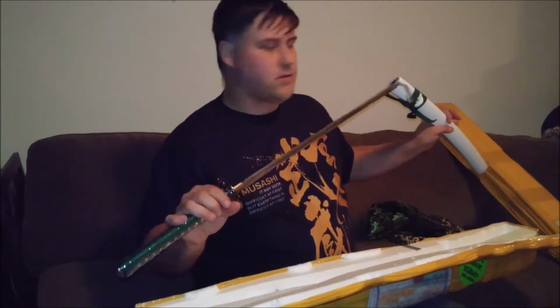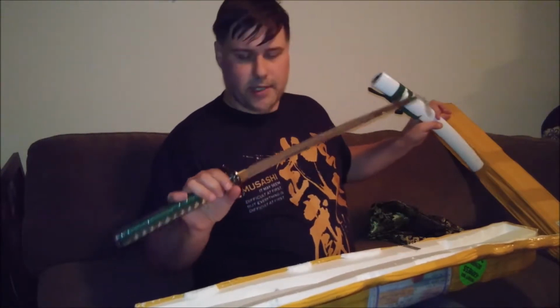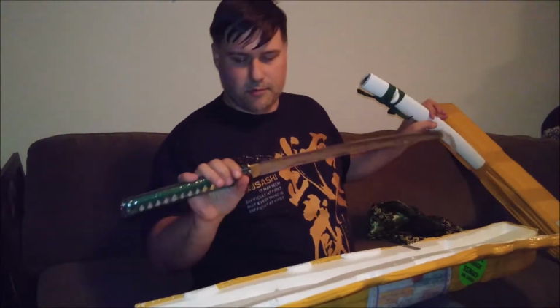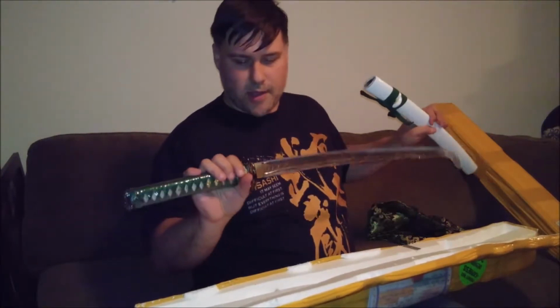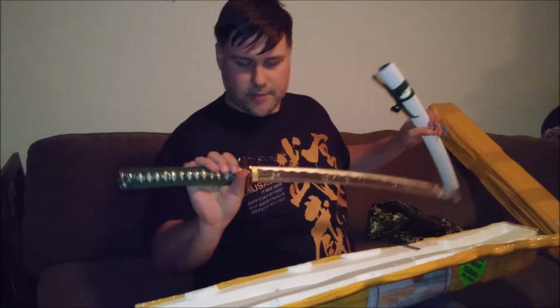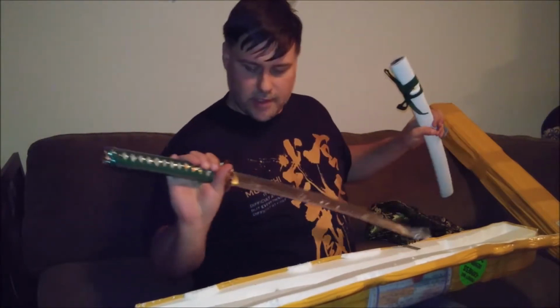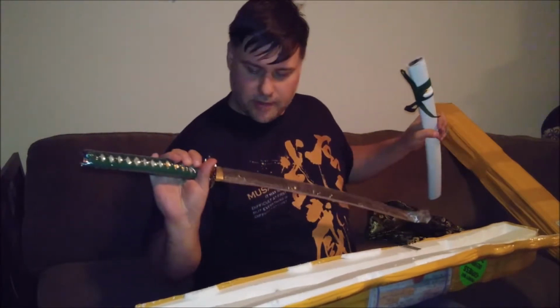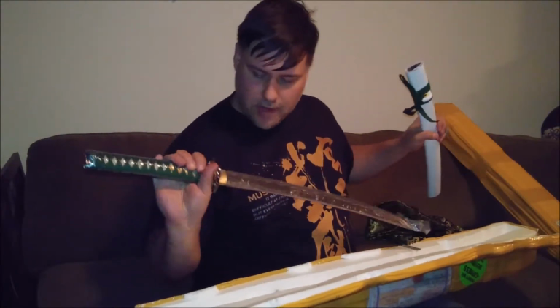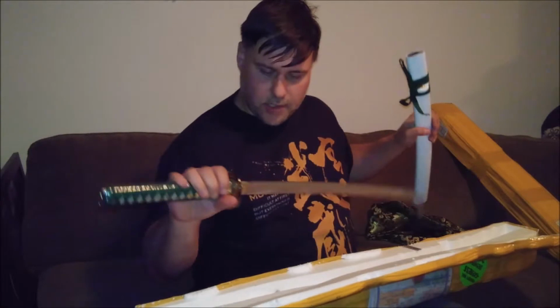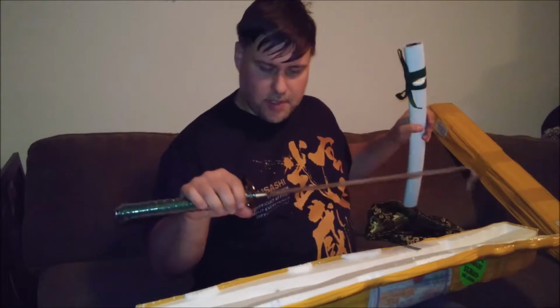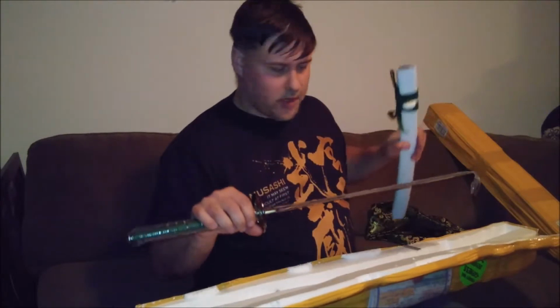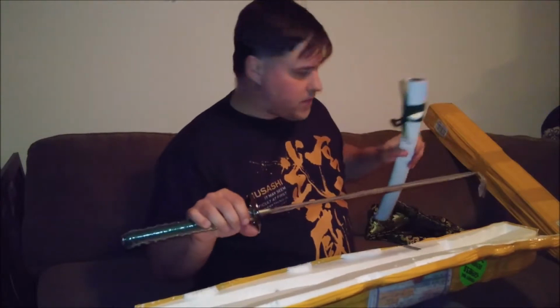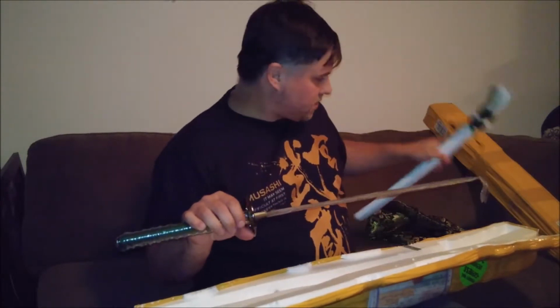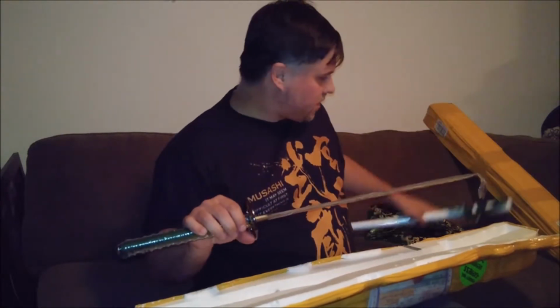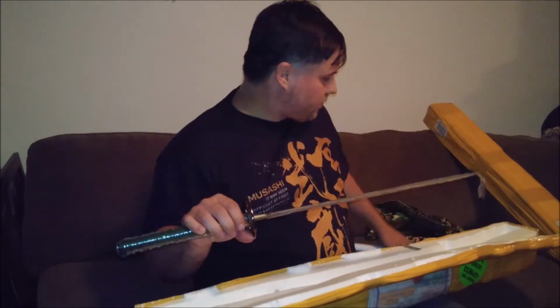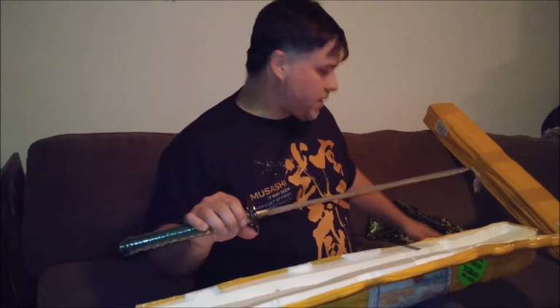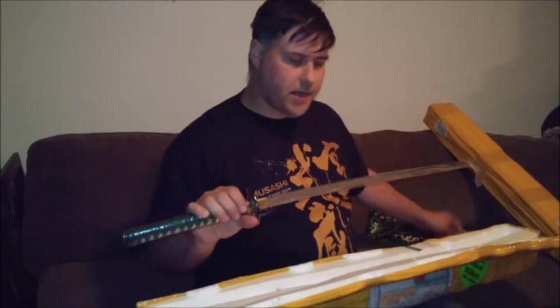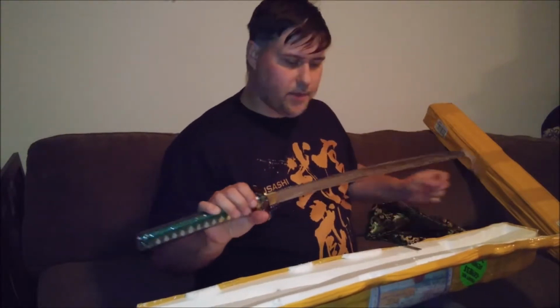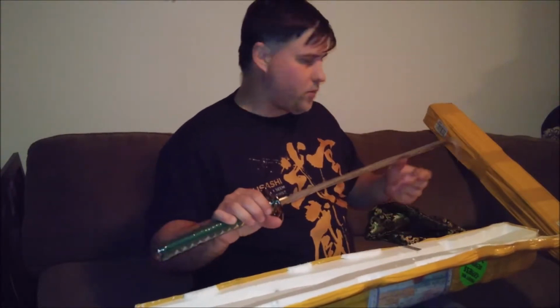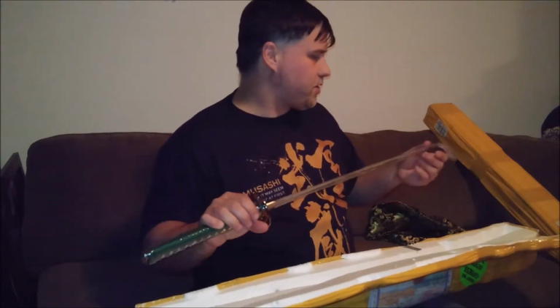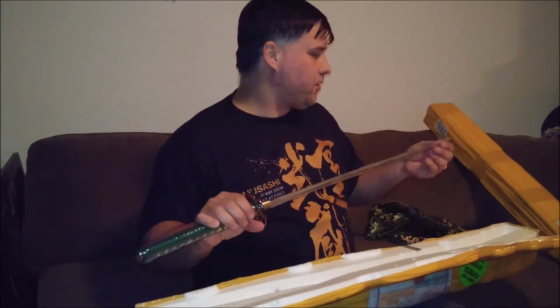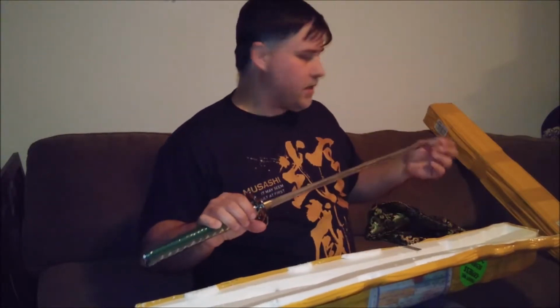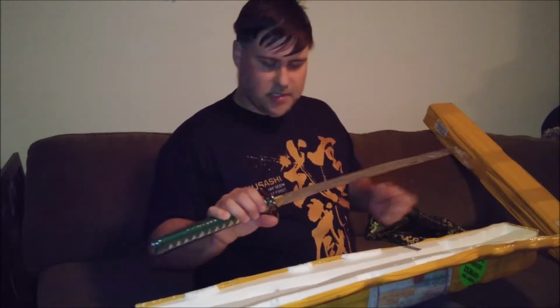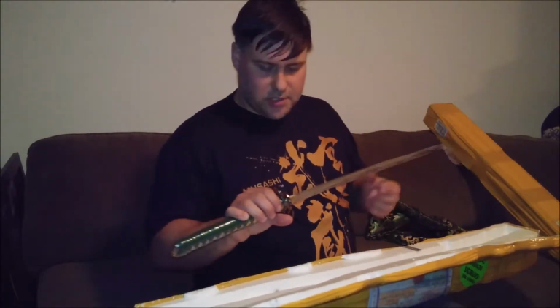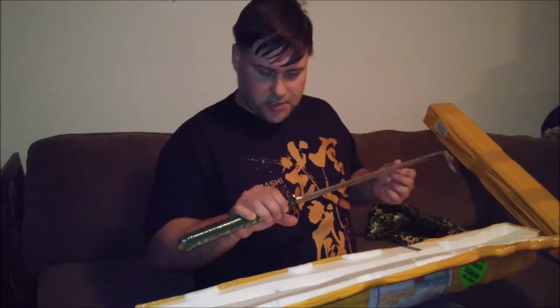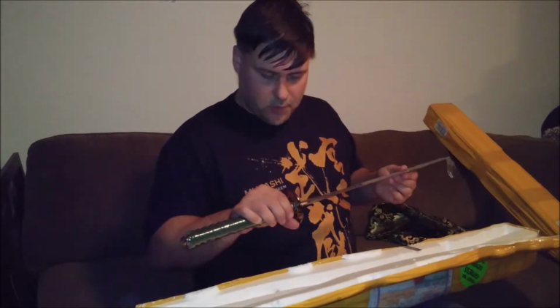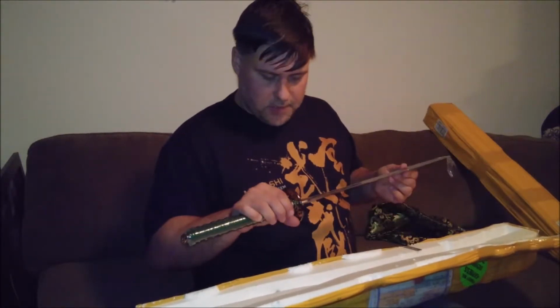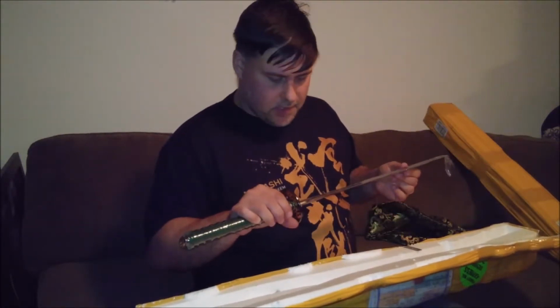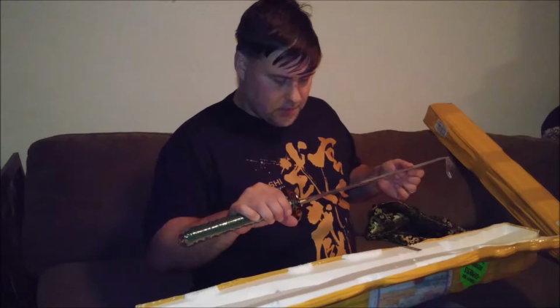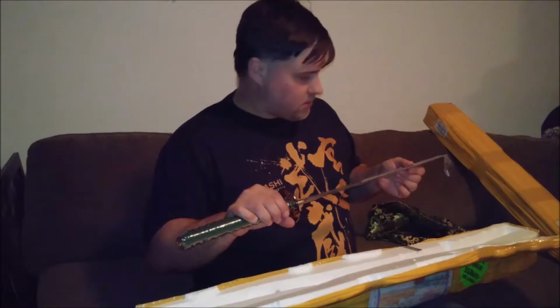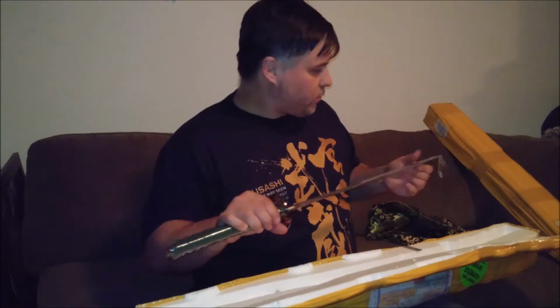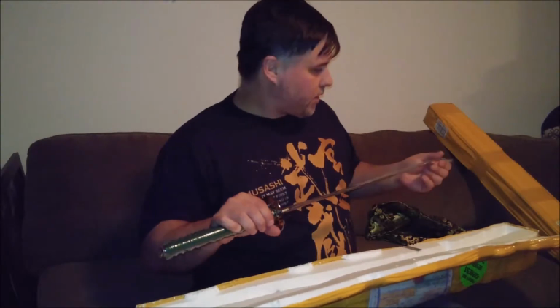The blade arrives wrapped up — that's great. That's going to keep it from getting any ambient moisture, especially shipped overseas. These are imported.